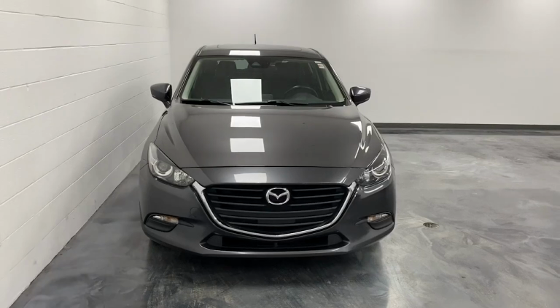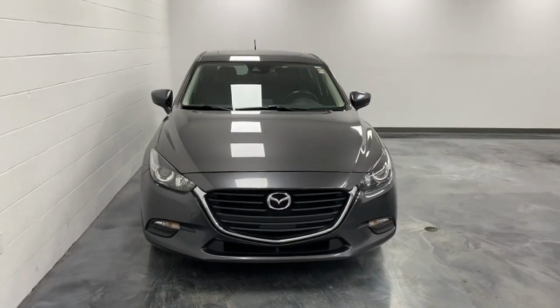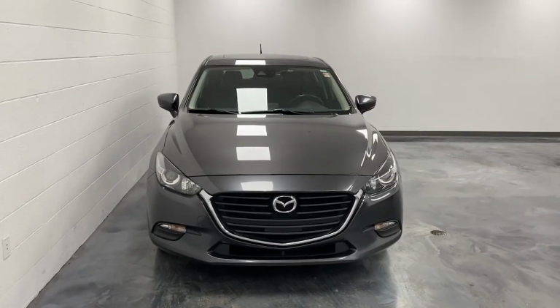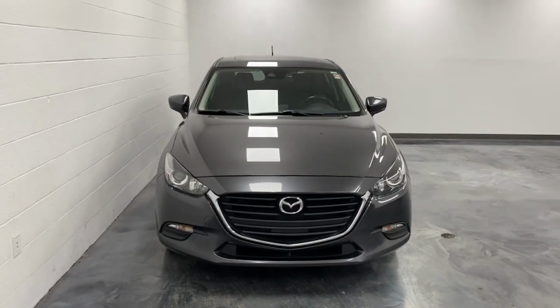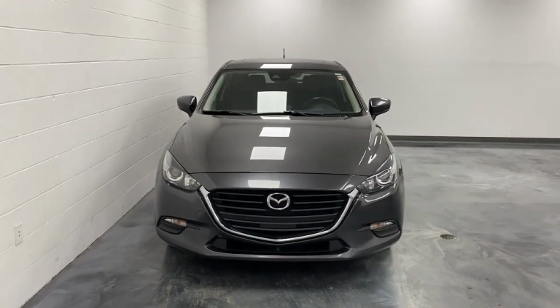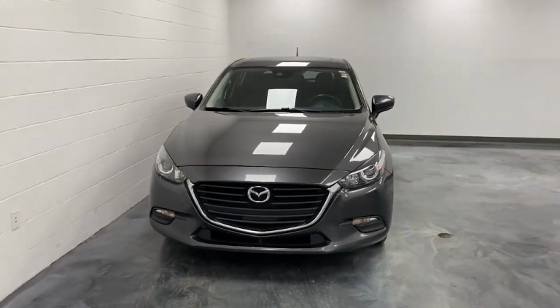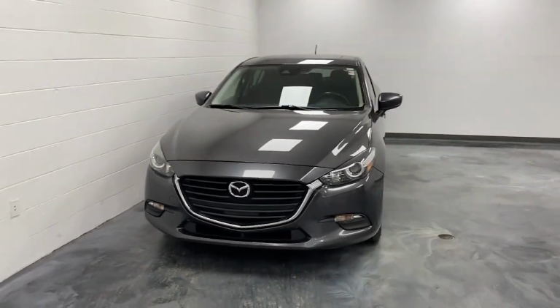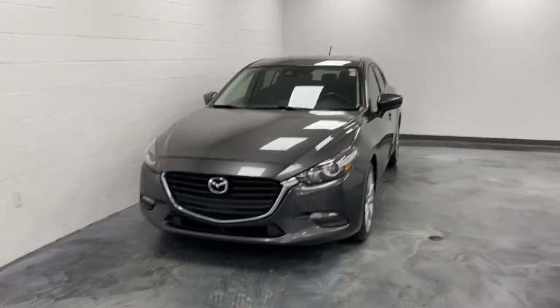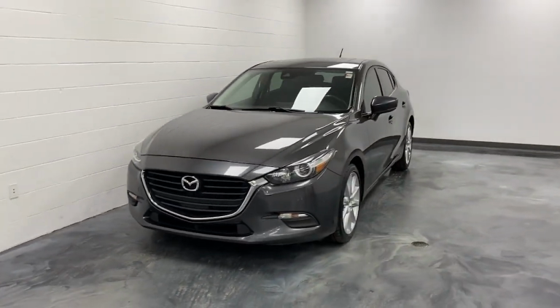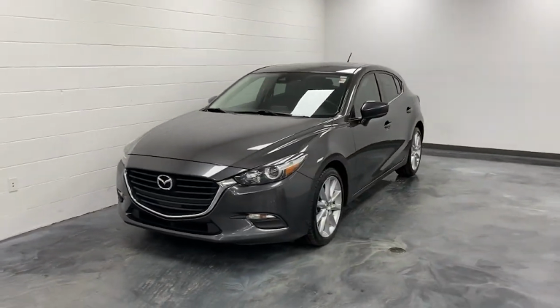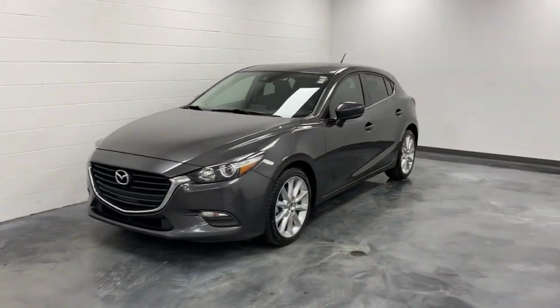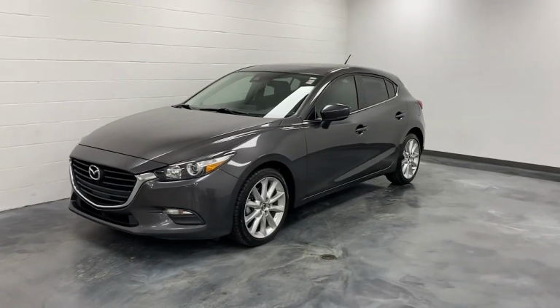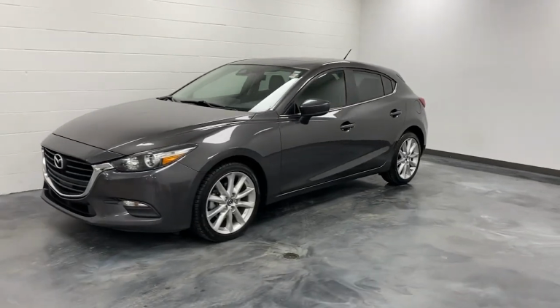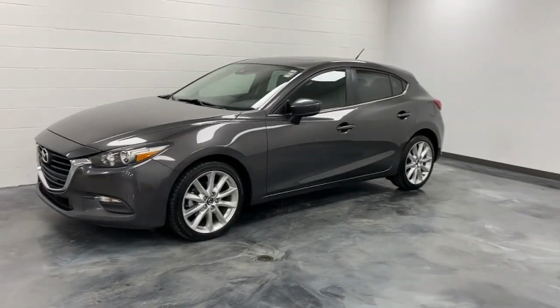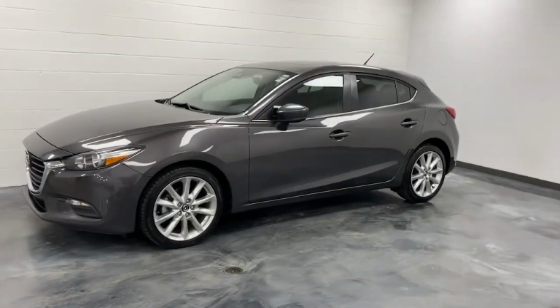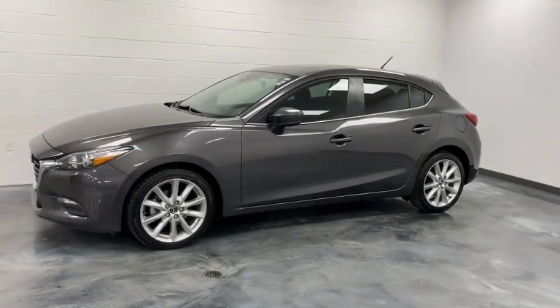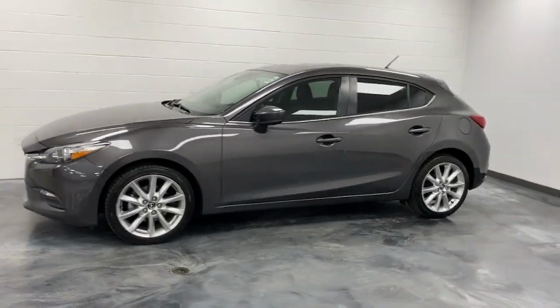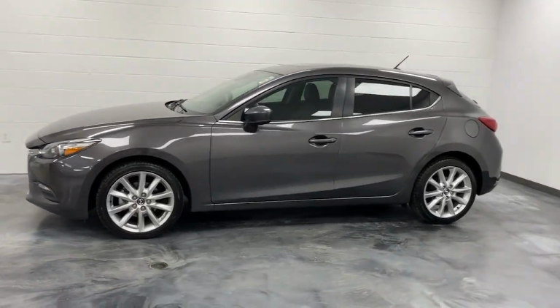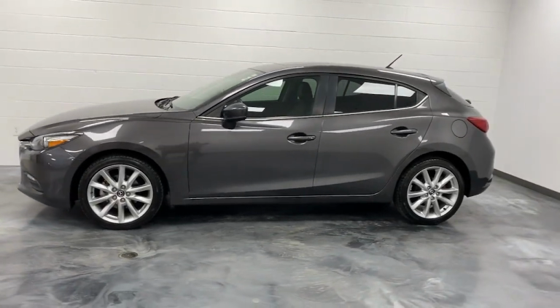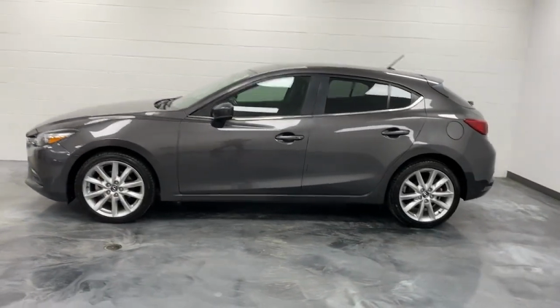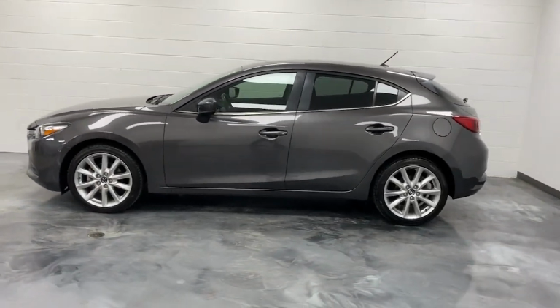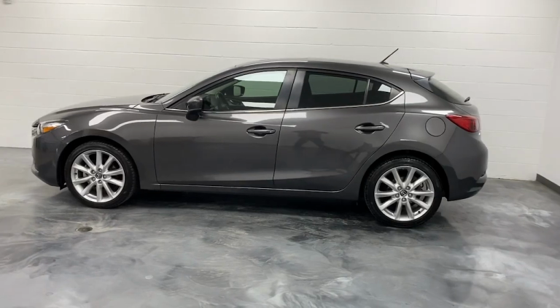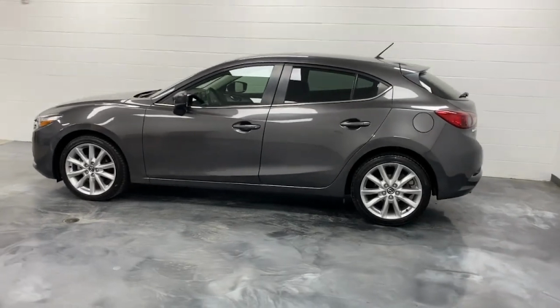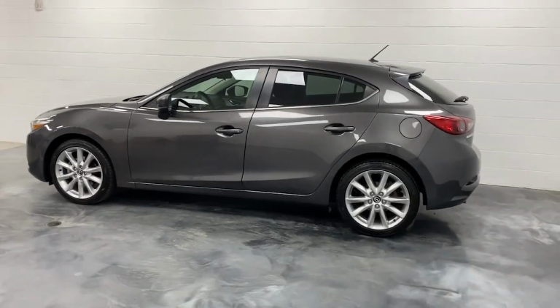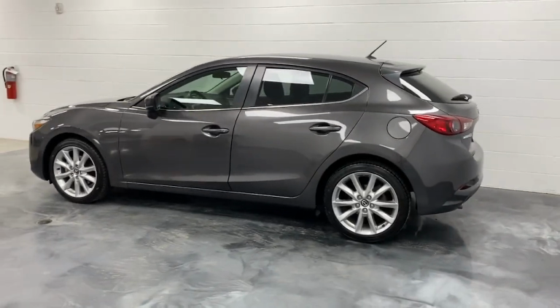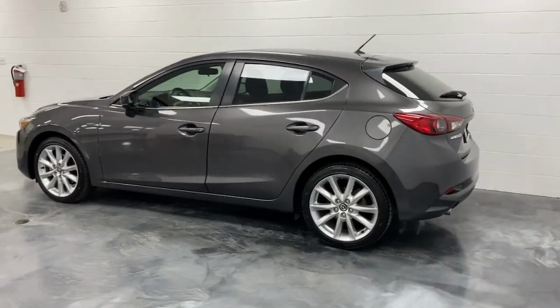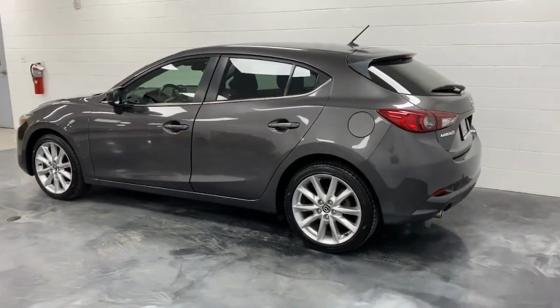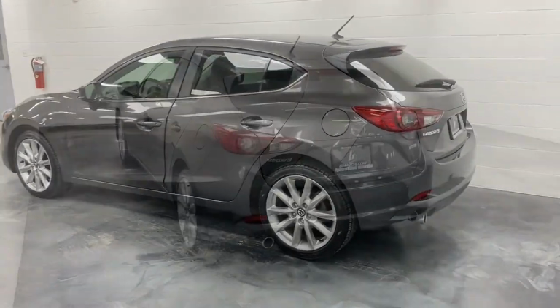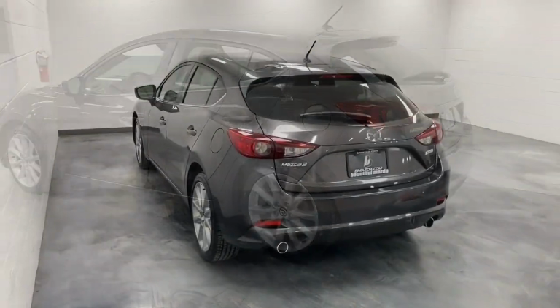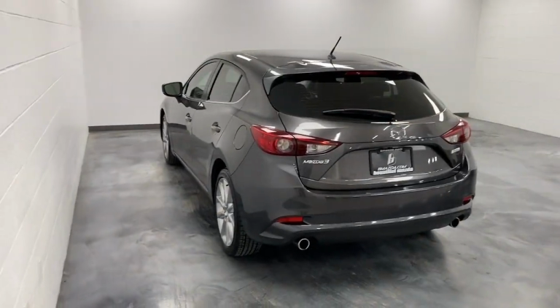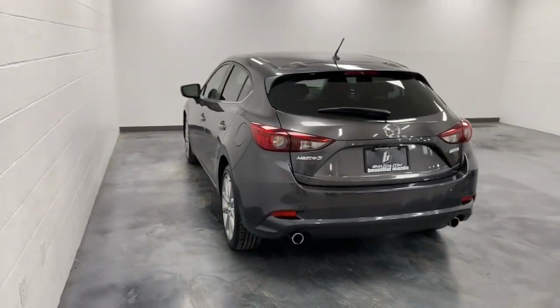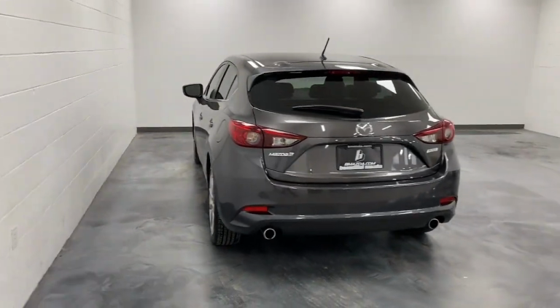You'll have love at first sight with the 2017 Mazda Mazda 3. With less than 80,000 miles on the odometer, this vehicle stands out from the rest. Get into this 3 and get all the features you want and need for today's lifestyle.